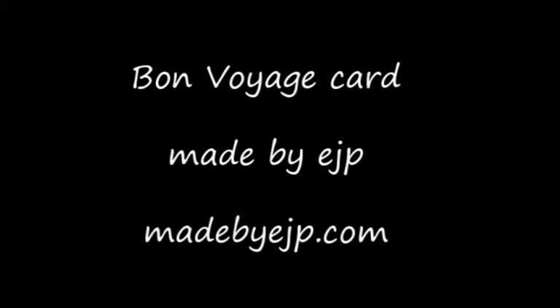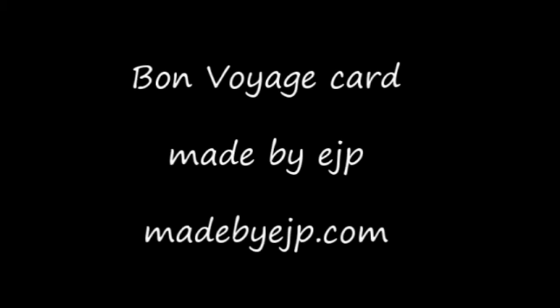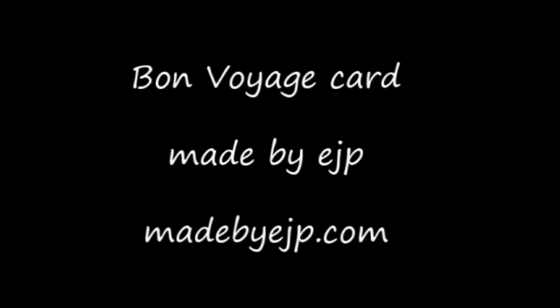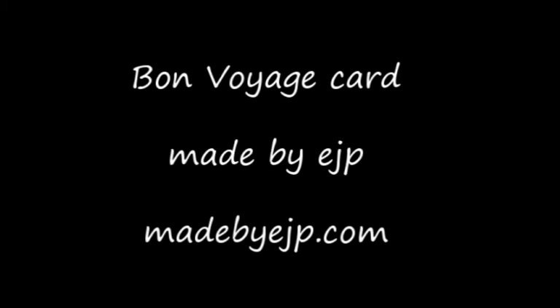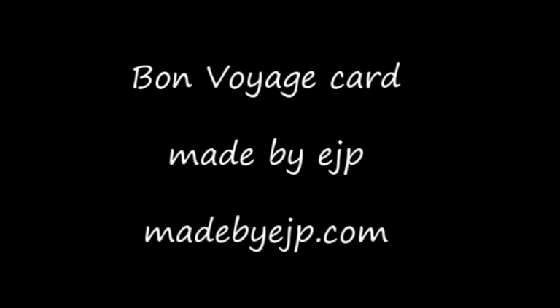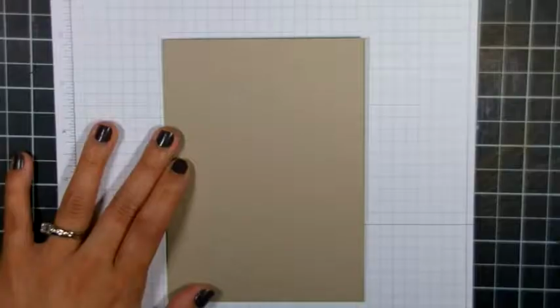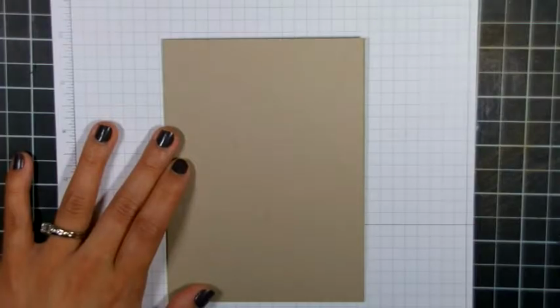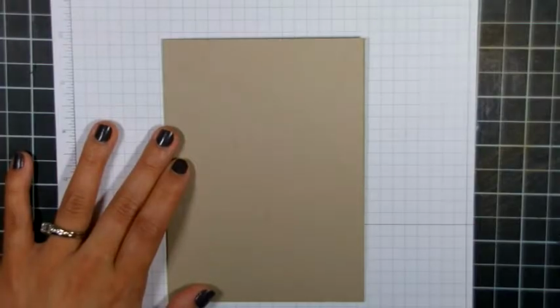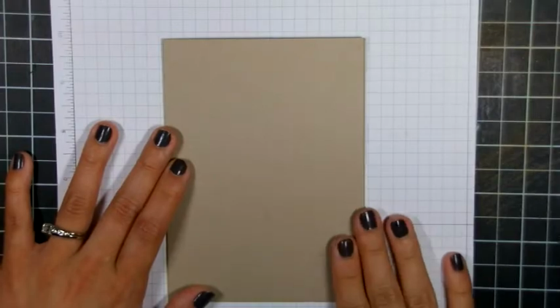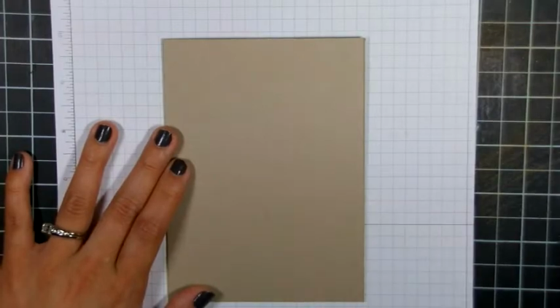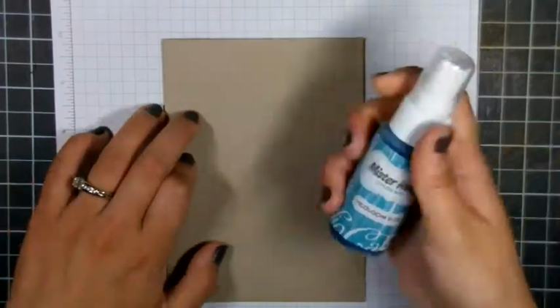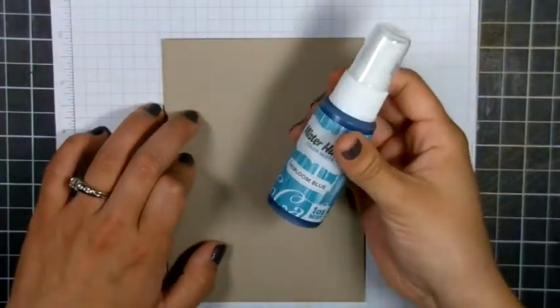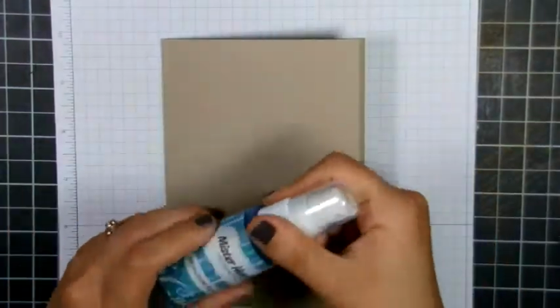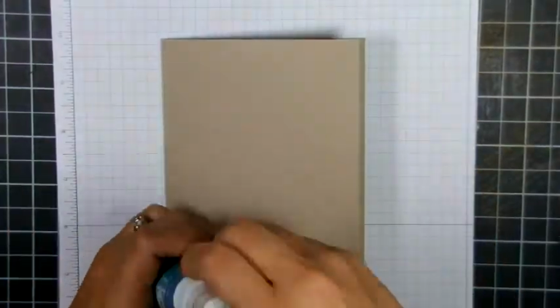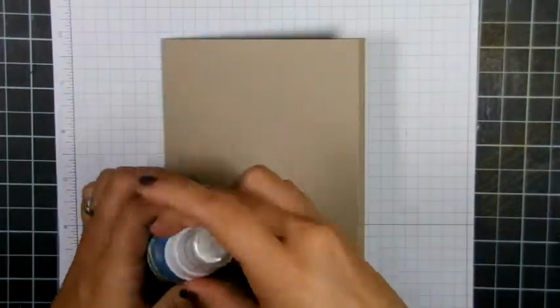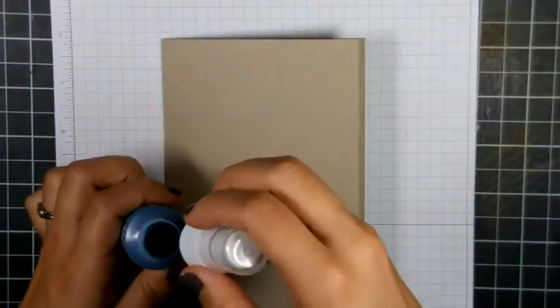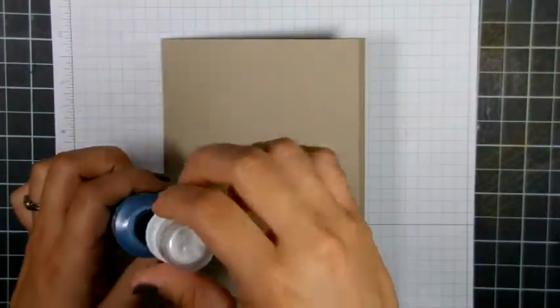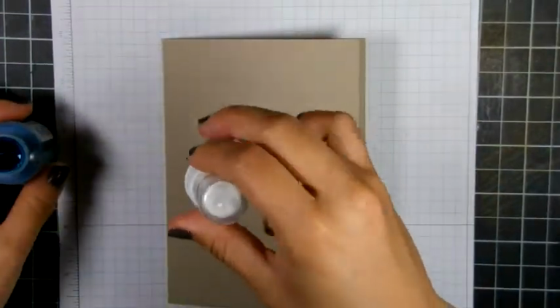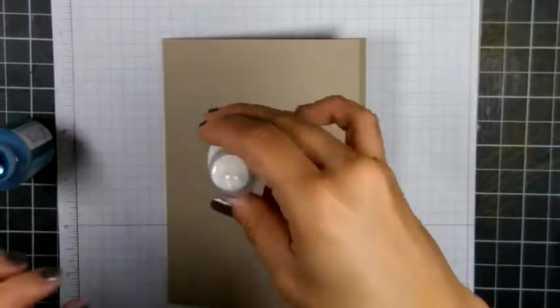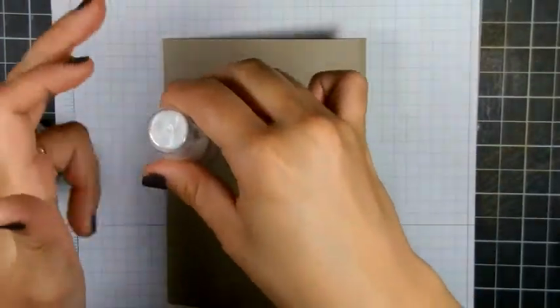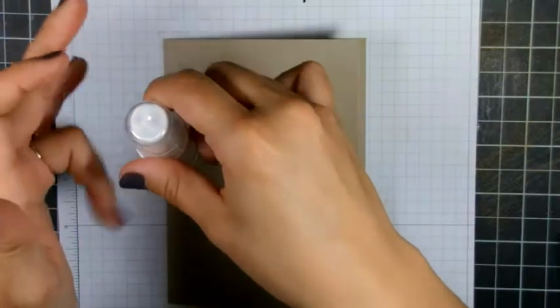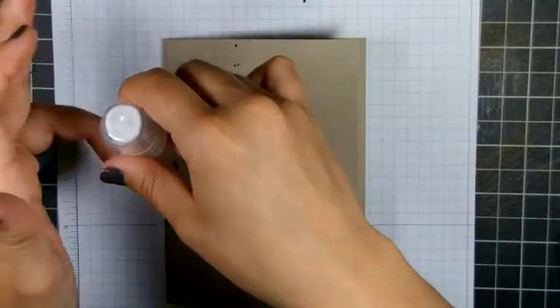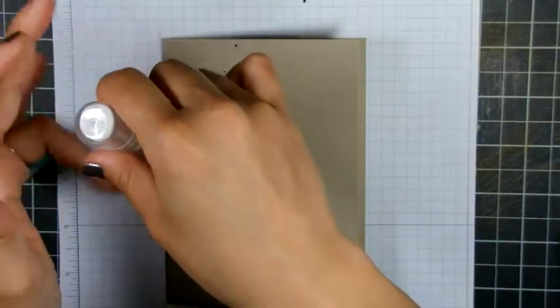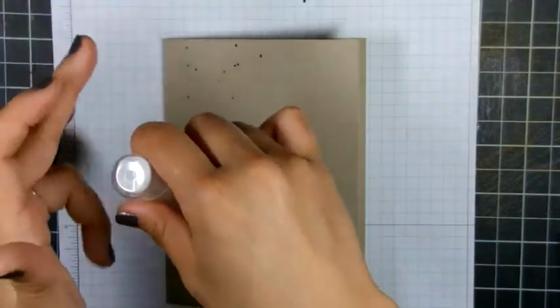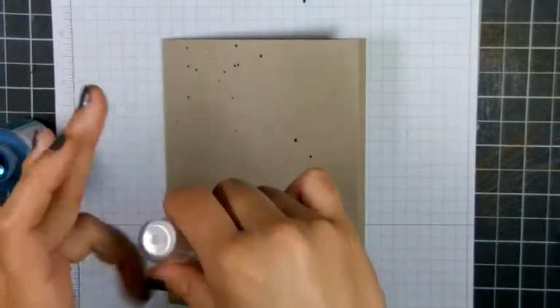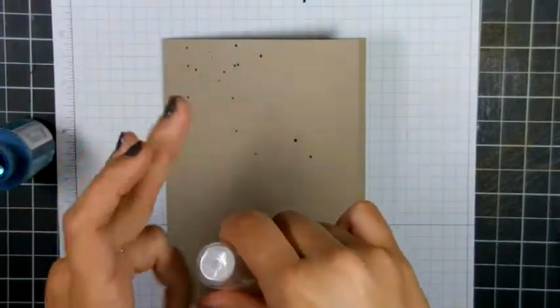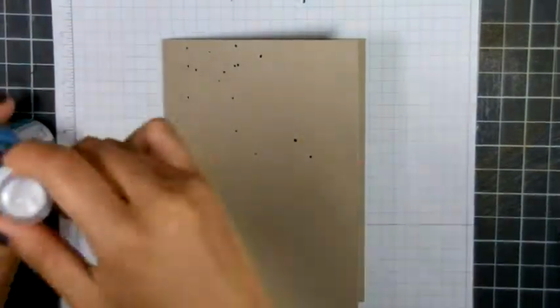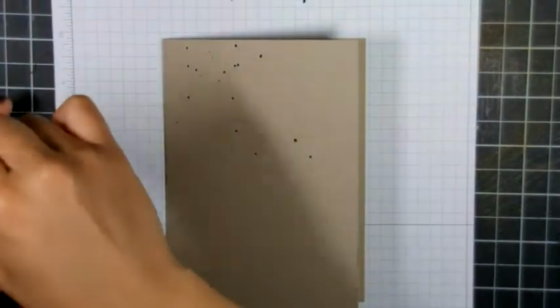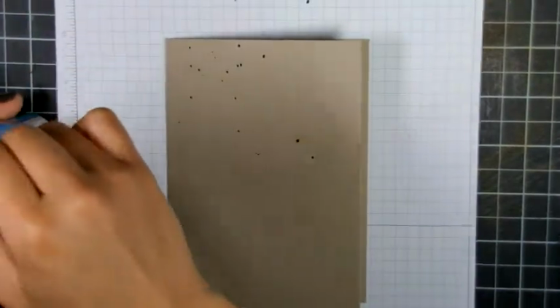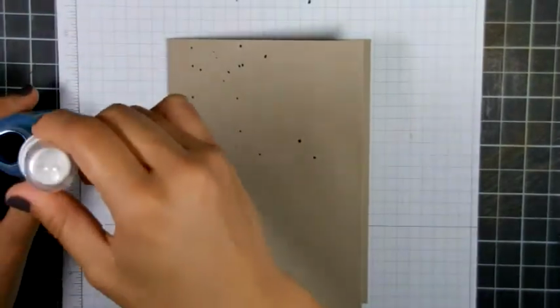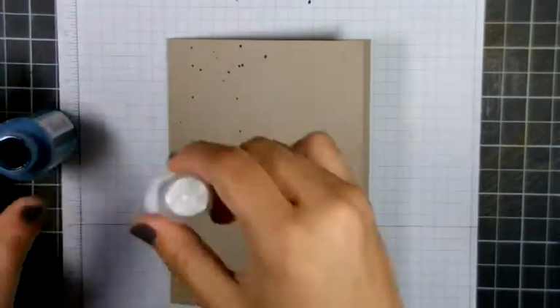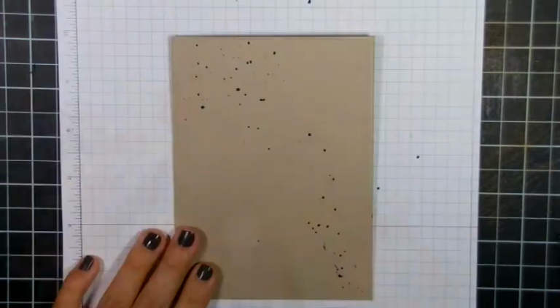Hello, today we're going to be making a standard card starting with a craft base. I'm starting with some Mr. Huey's heirloom blue color mist and I'm just tapping some here to get some marks on my background.